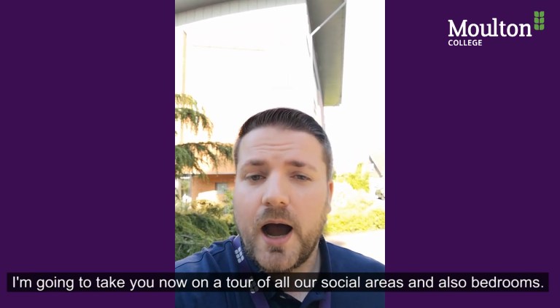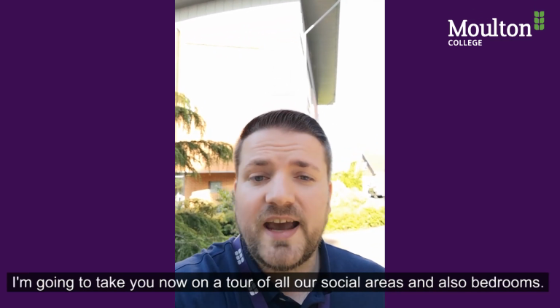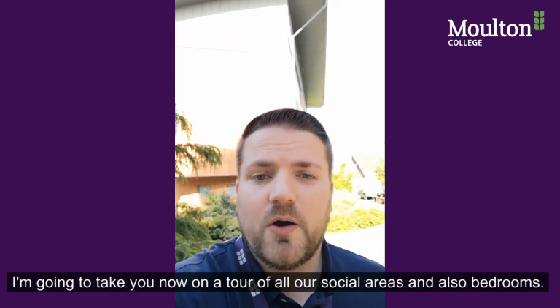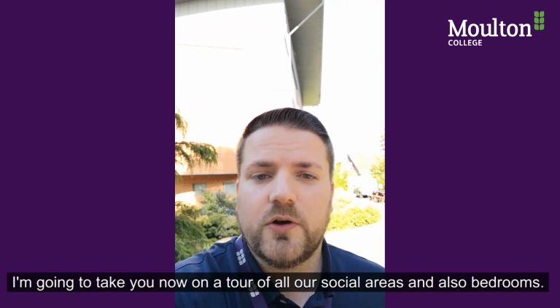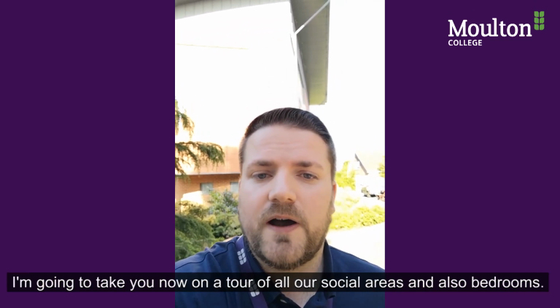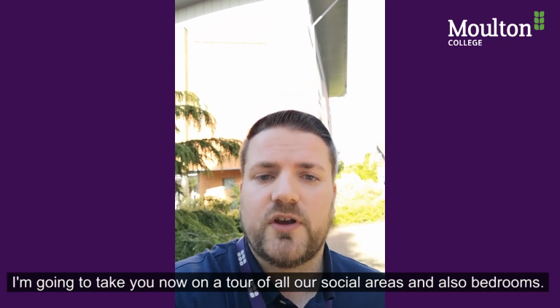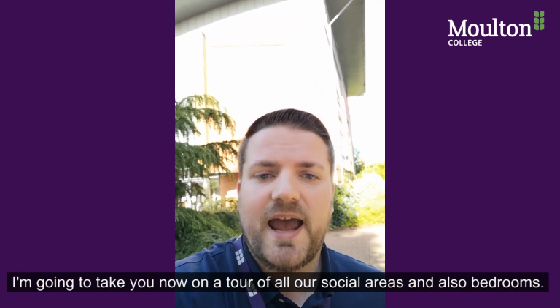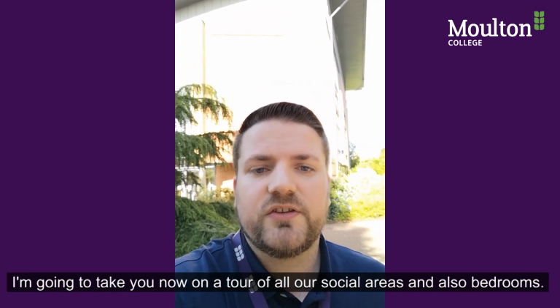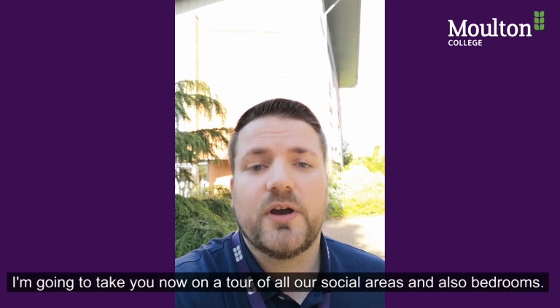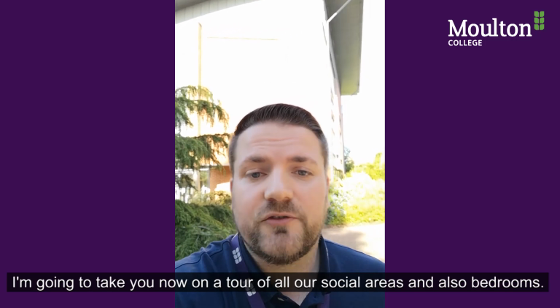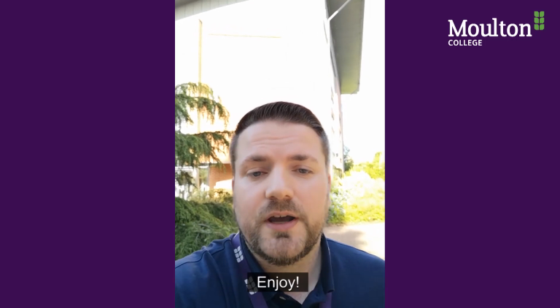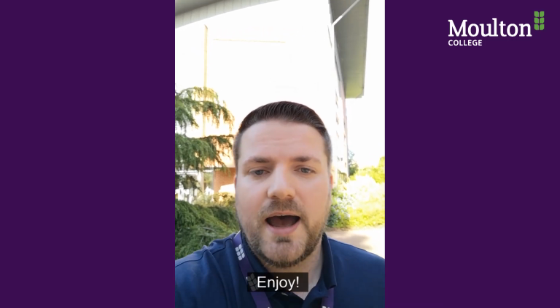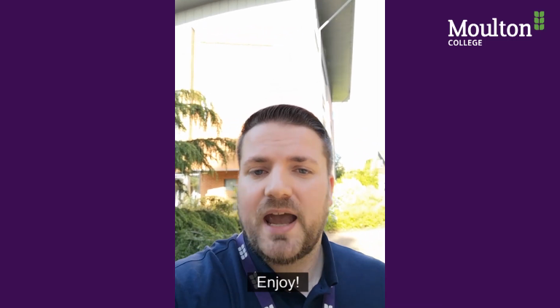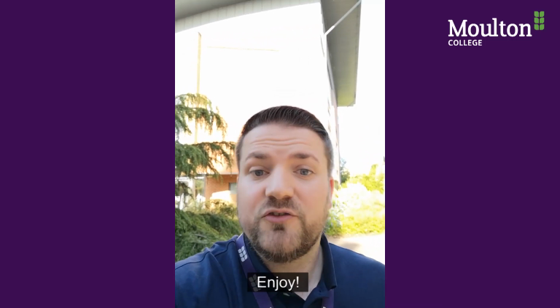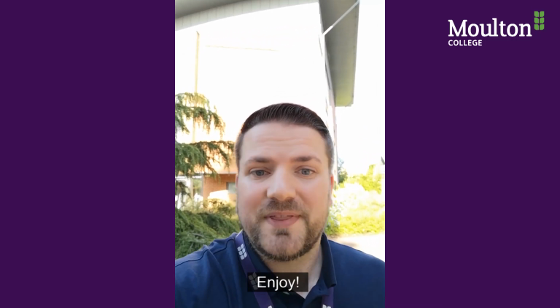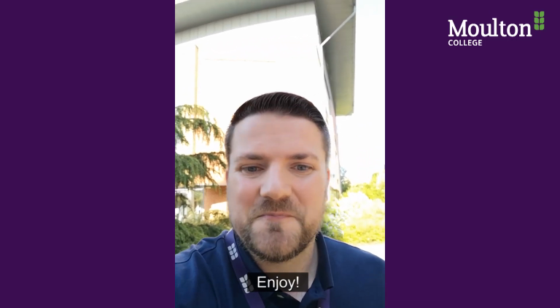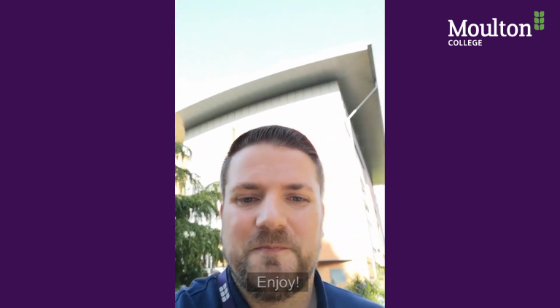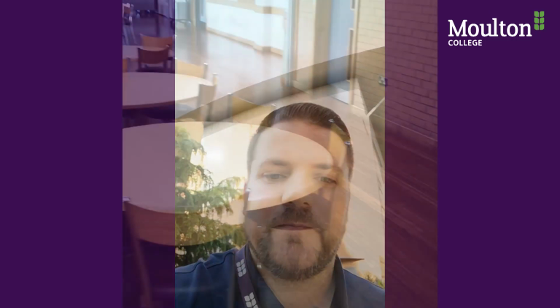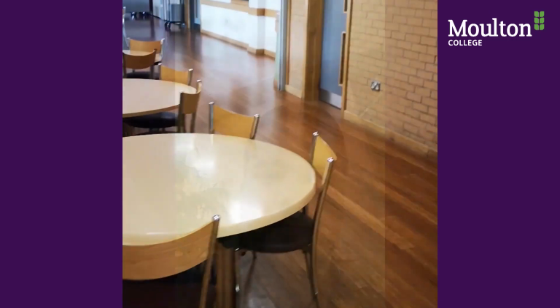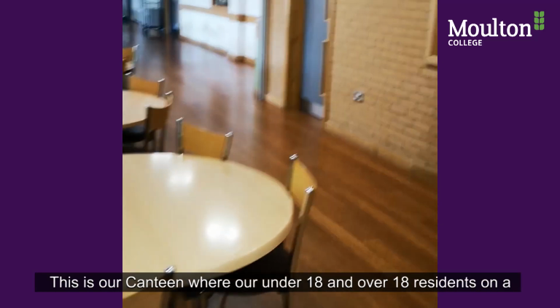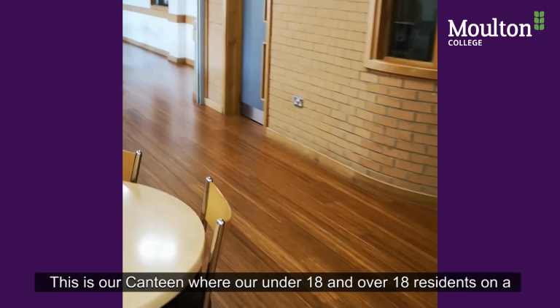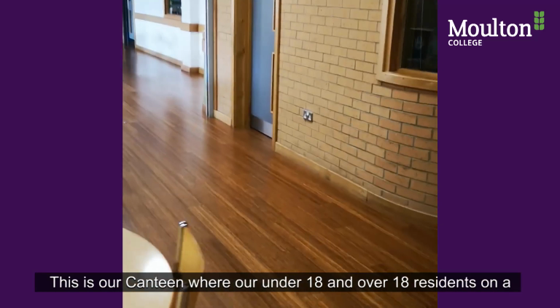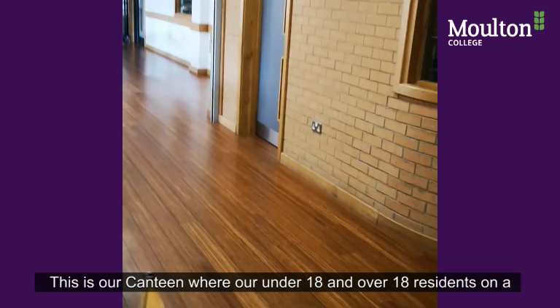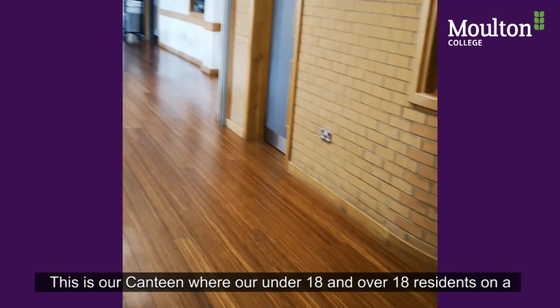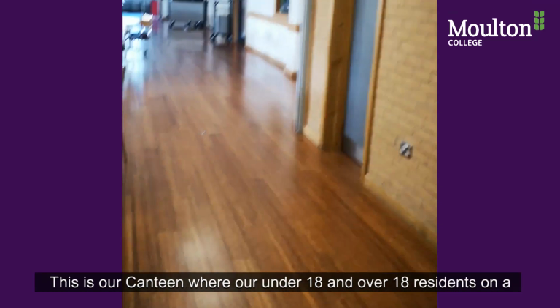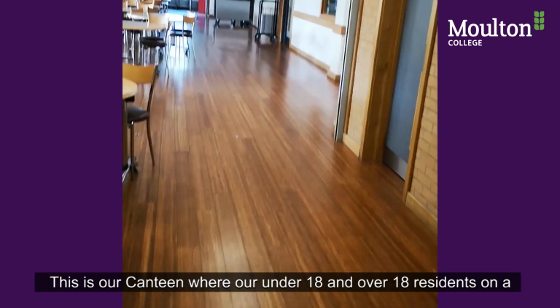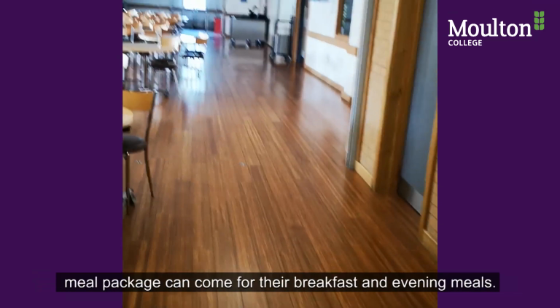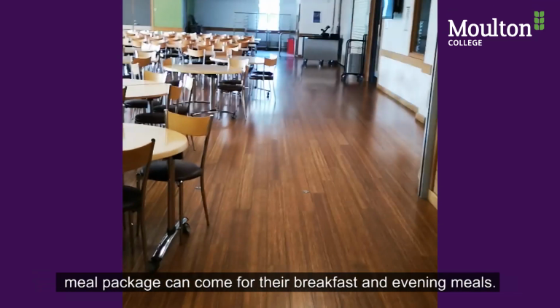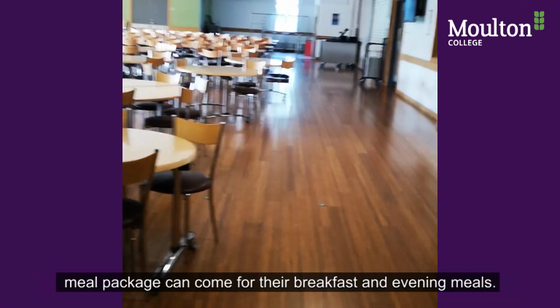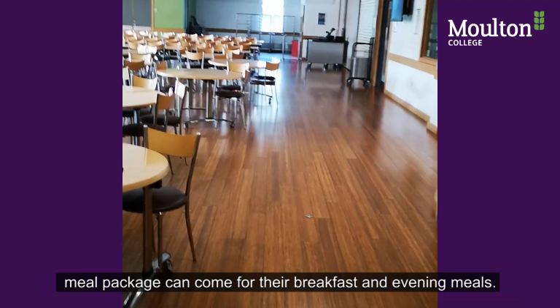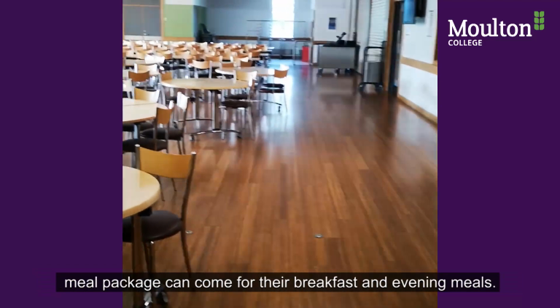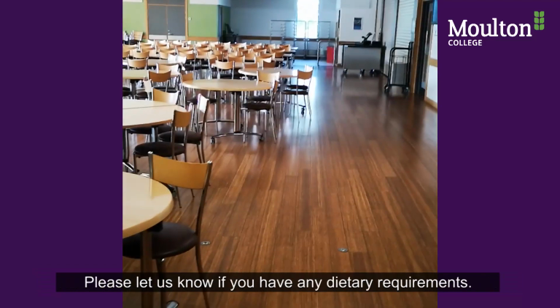I'm going to take you now on a tour of our social areas and also our bedrooms — enjoy. This is the canteen where under 18 residents and over 18 residents on a meal package can come for their breakfast and evening meals.